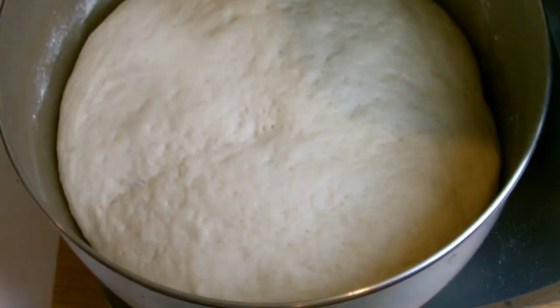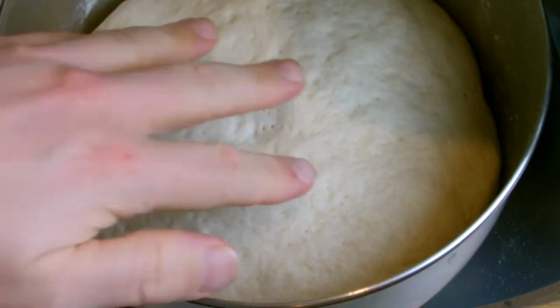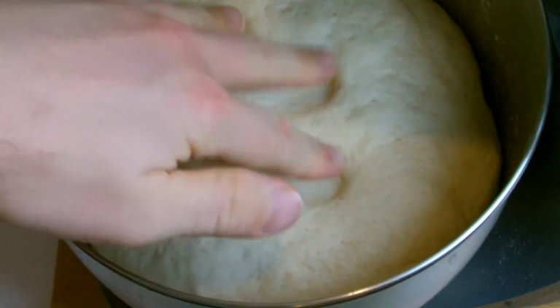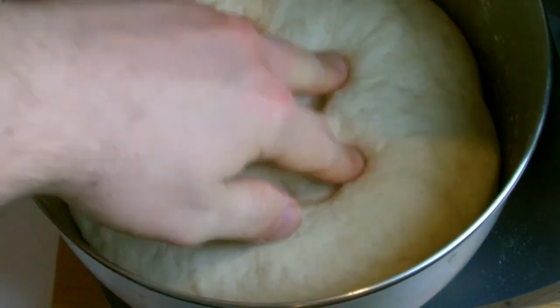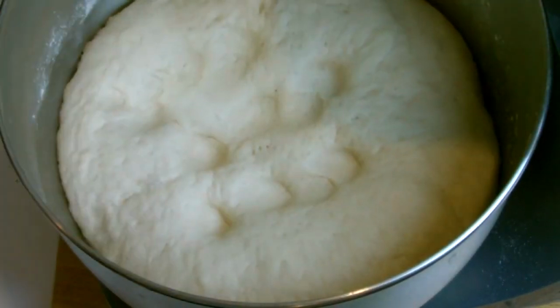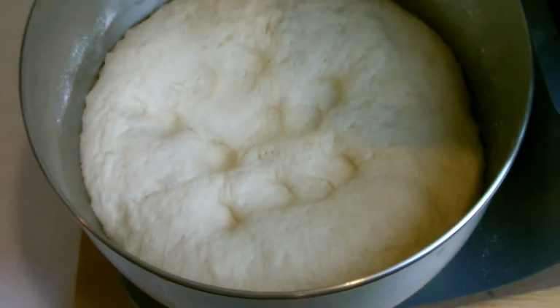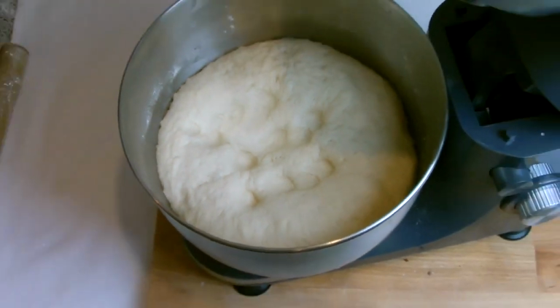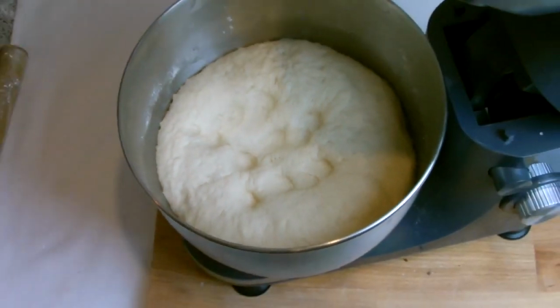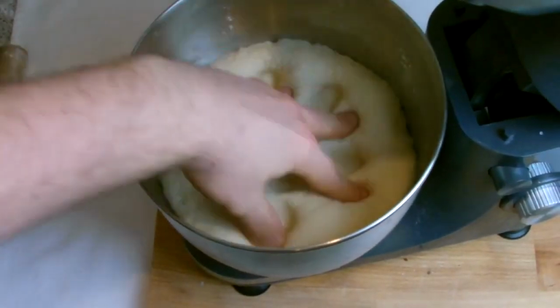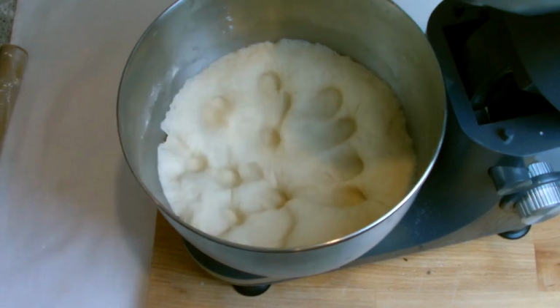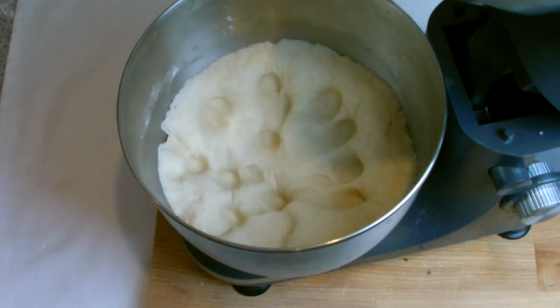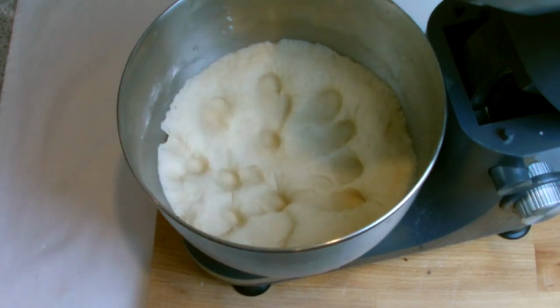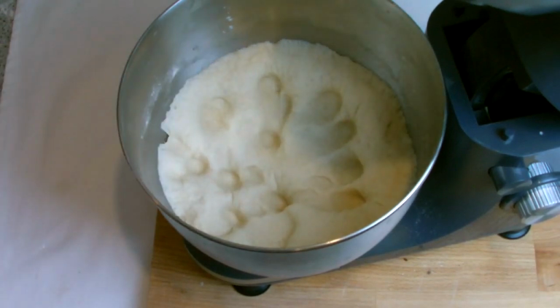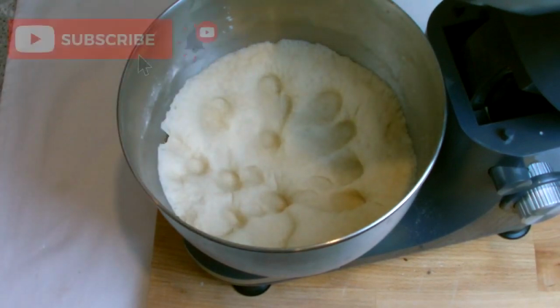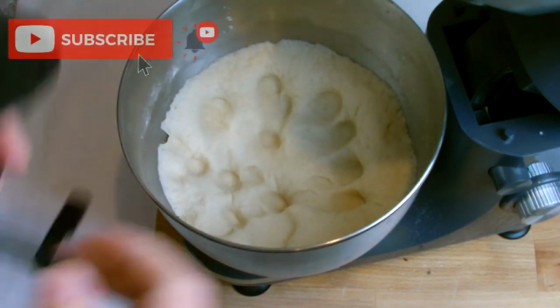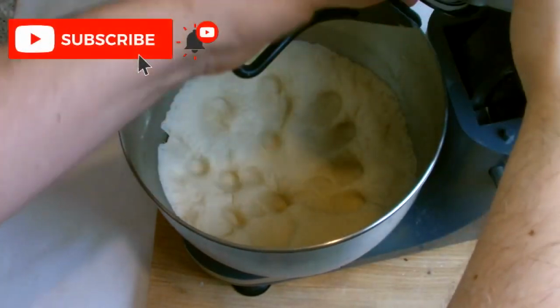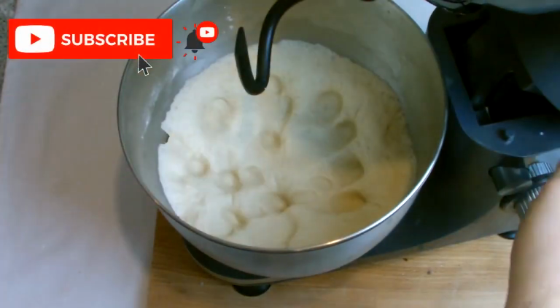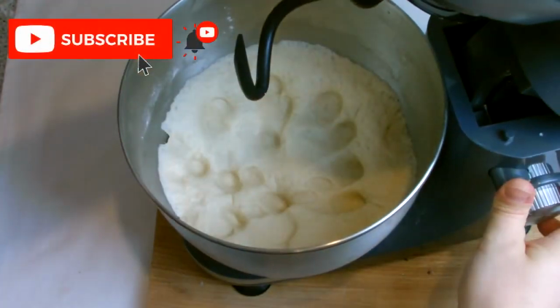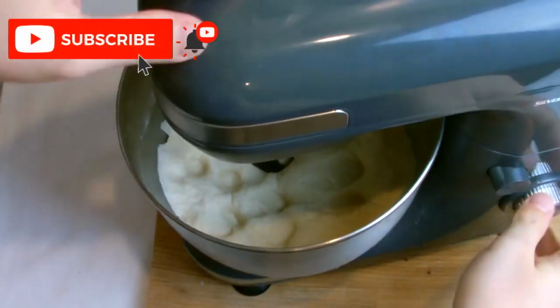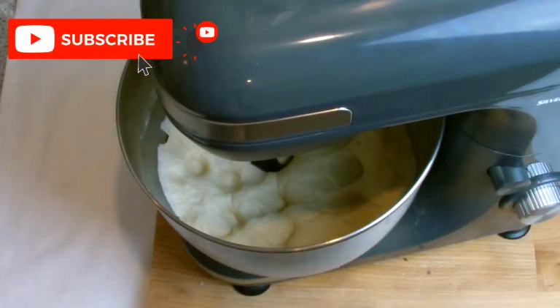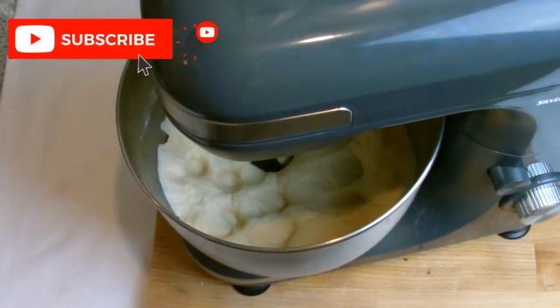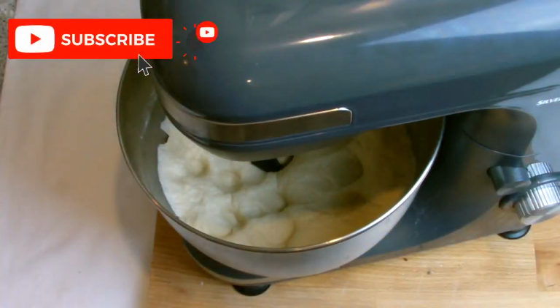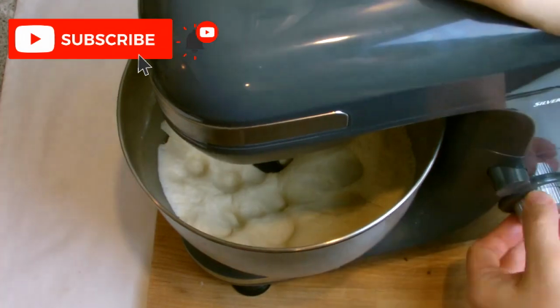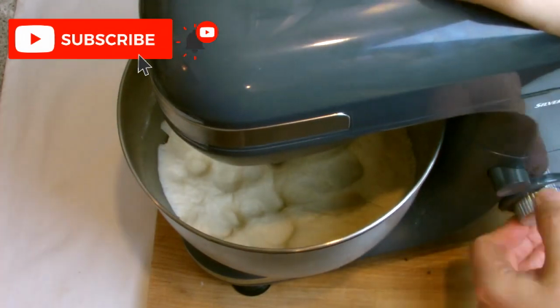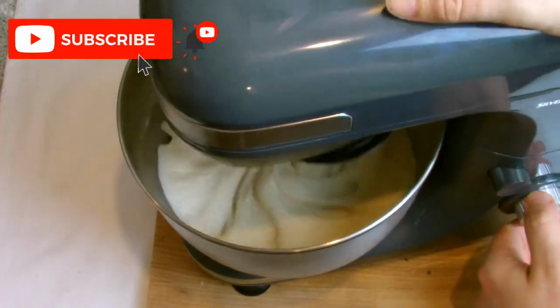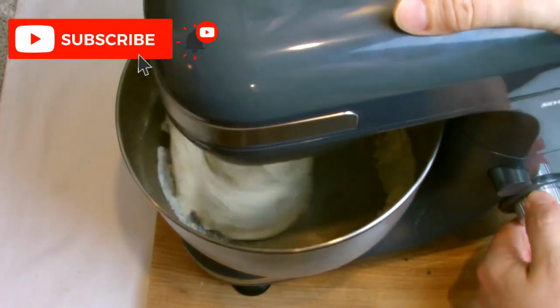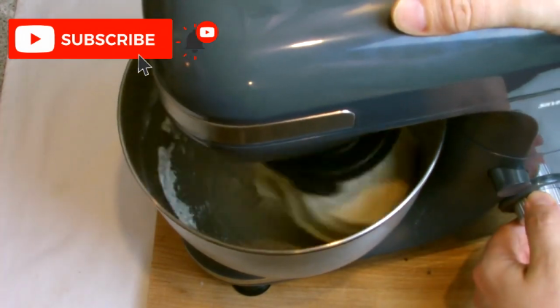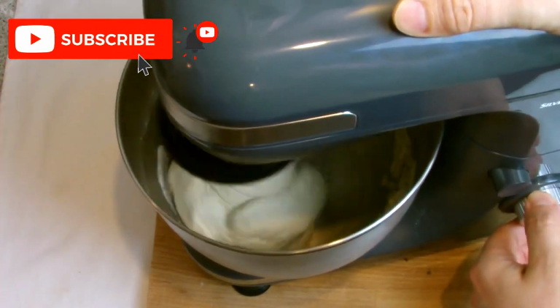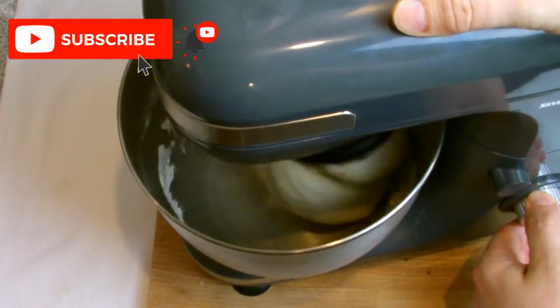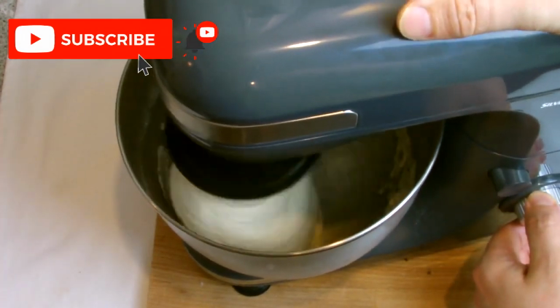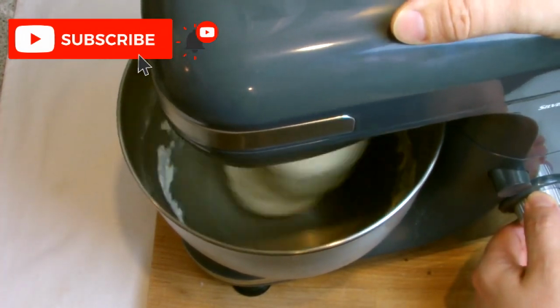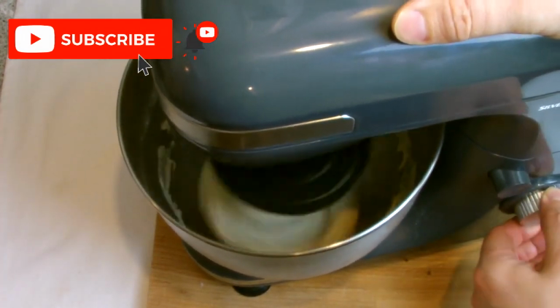Once the dough has doubled in size, give it a quick touch on top — it should still feel springy — and then tap it hard to let the air out. Reattach your dough hook to your mixer, reinsert the mixer into the dough, and then knead for another 5 minutes.